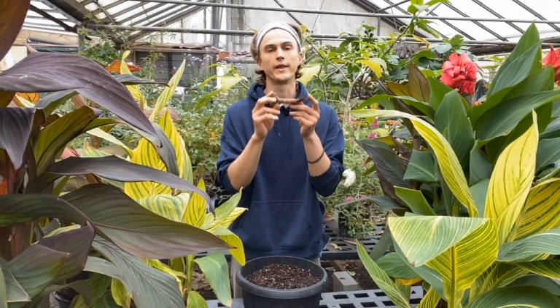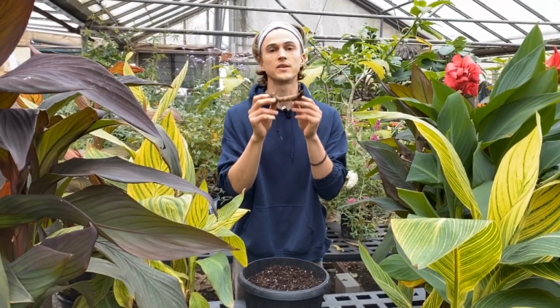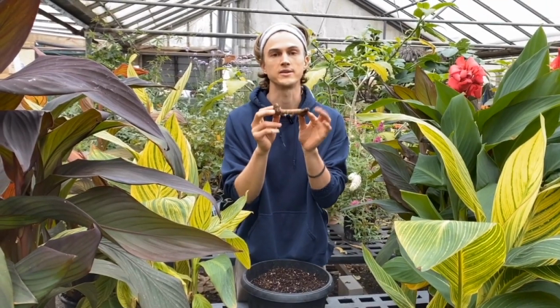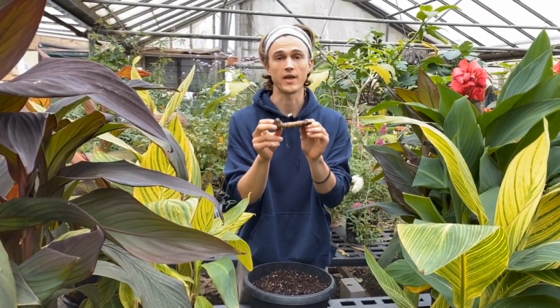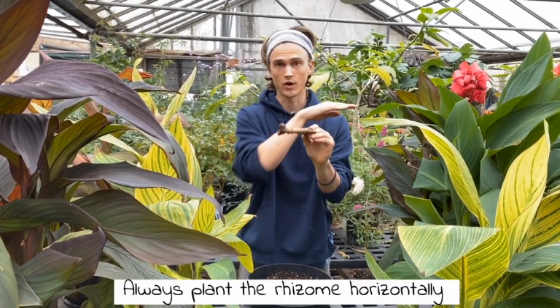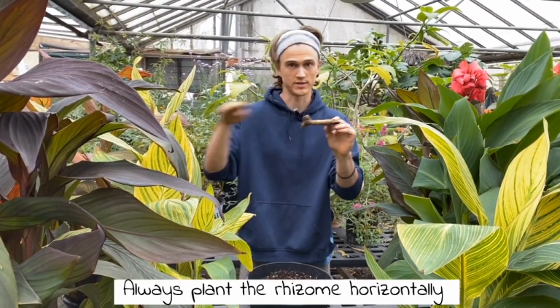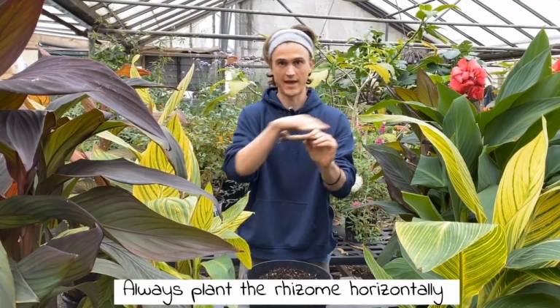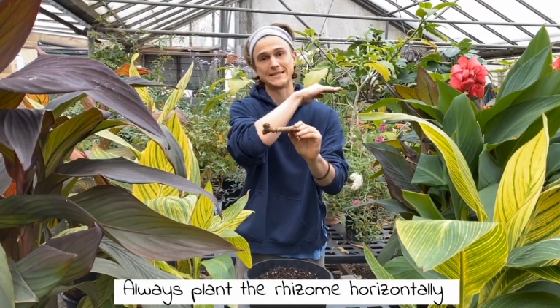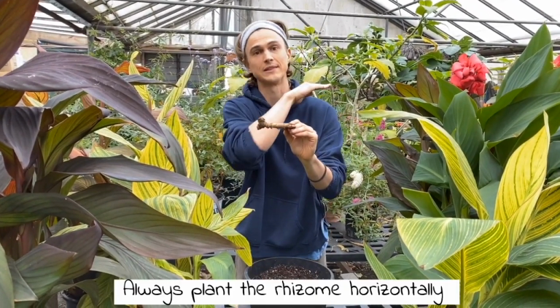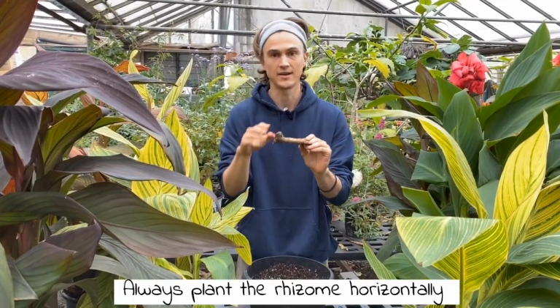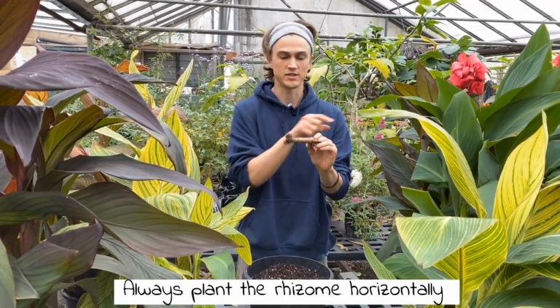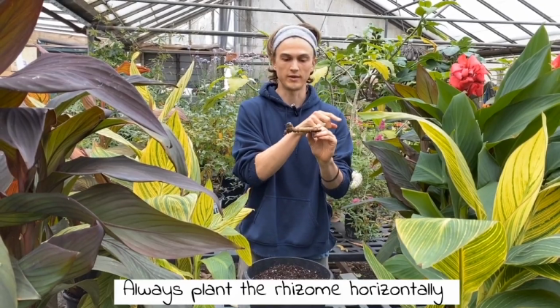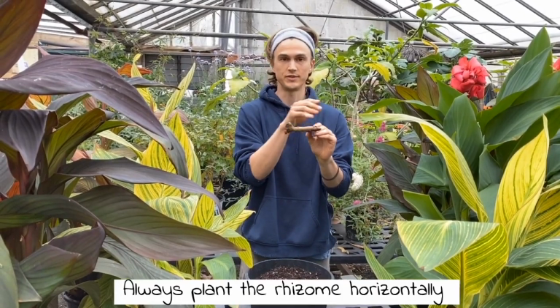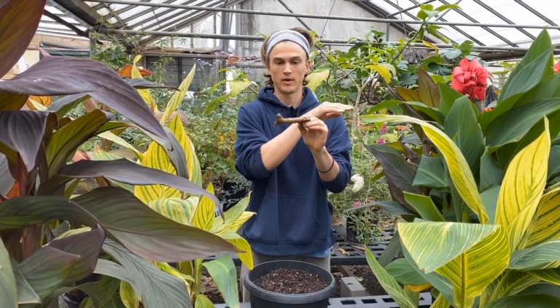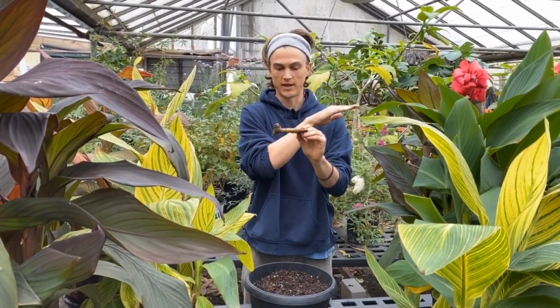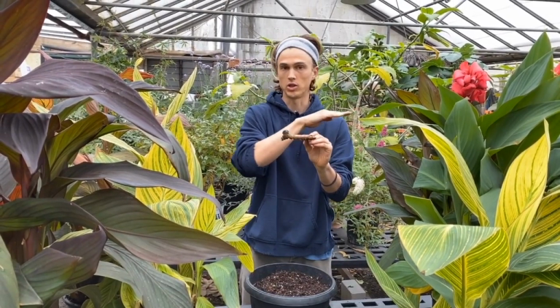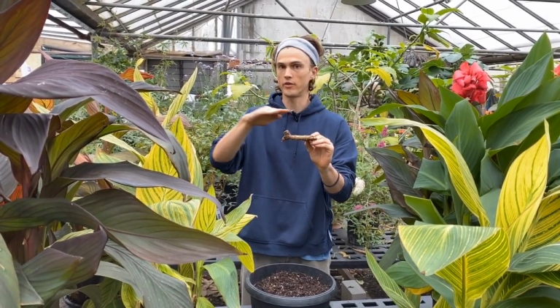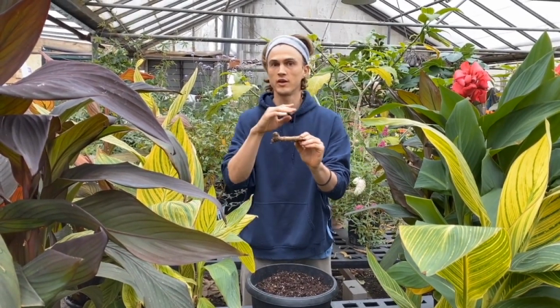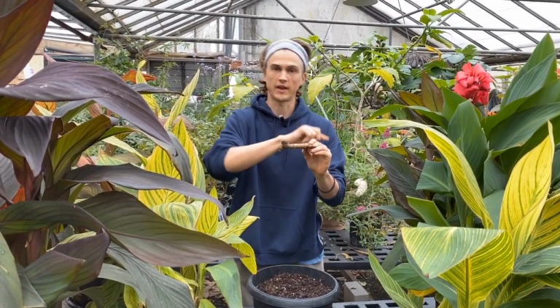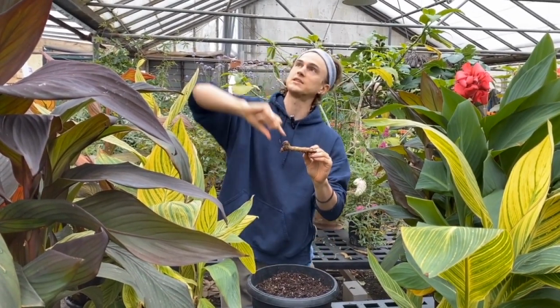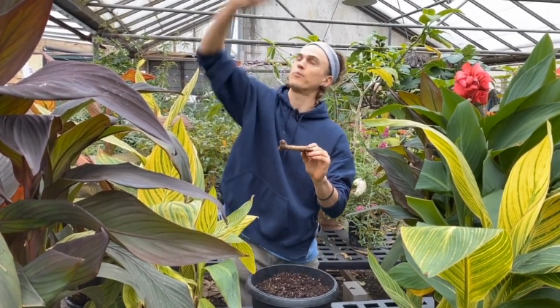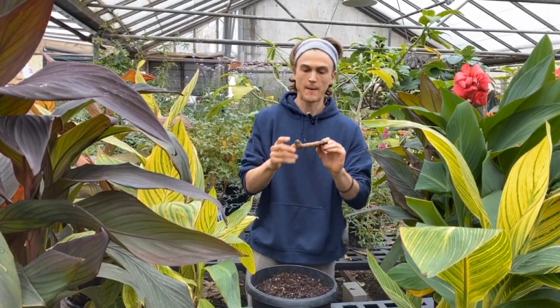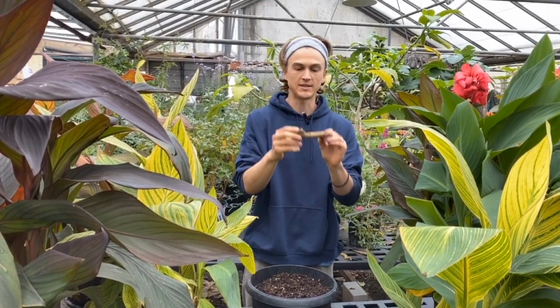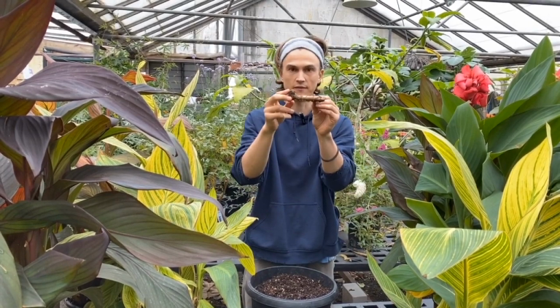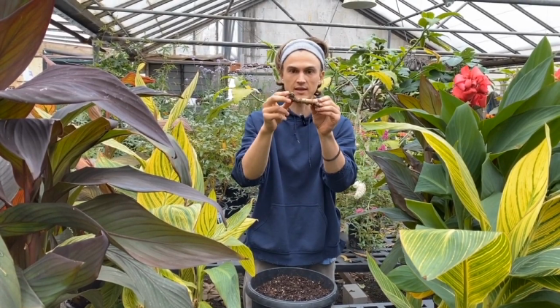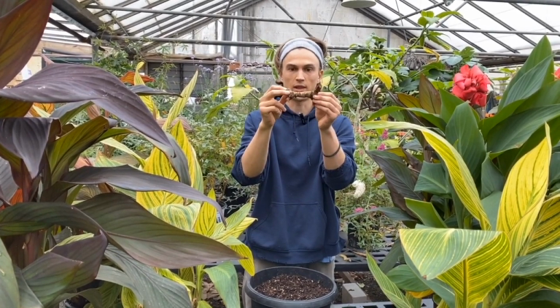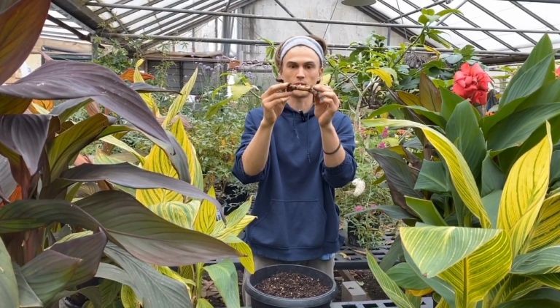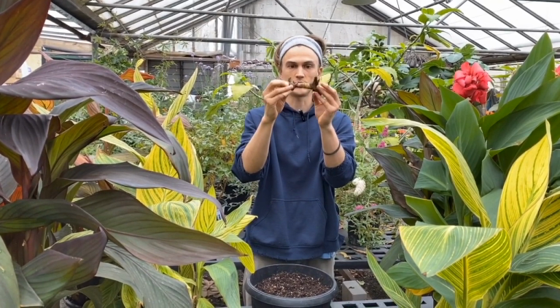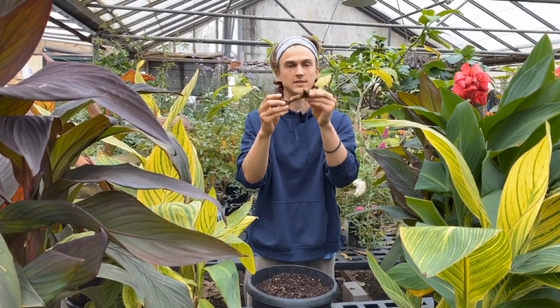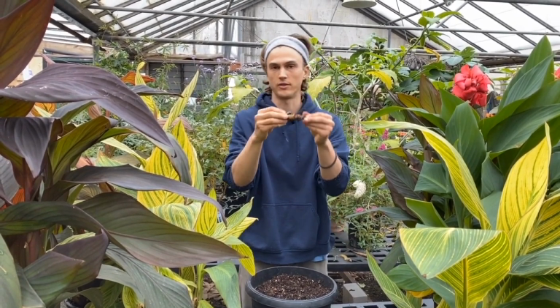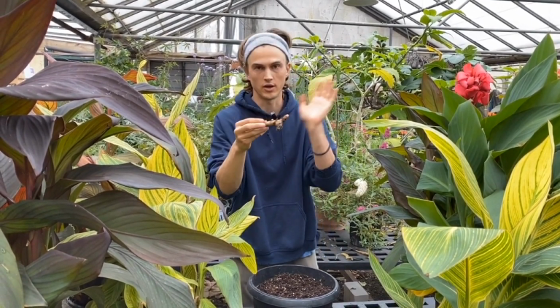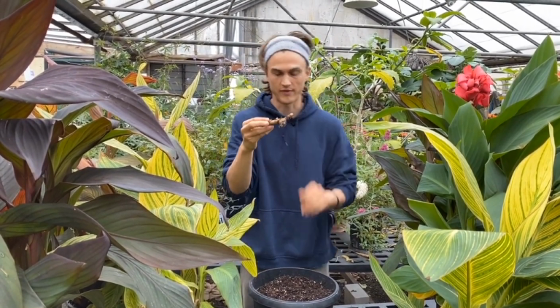When it comes to the rhizome, they always go horizontally — that means flat — because you want them to be along the earth so that they can shoot stems upwards. But it doesn't matter if it's oriented this way or that way, it doesn't matter. It'll all be fine.